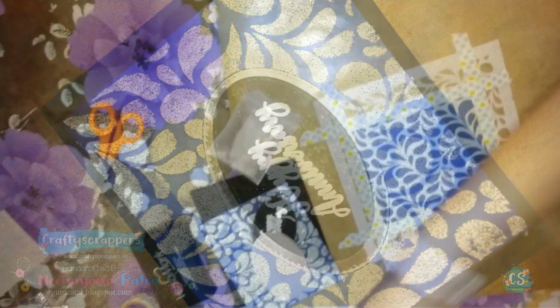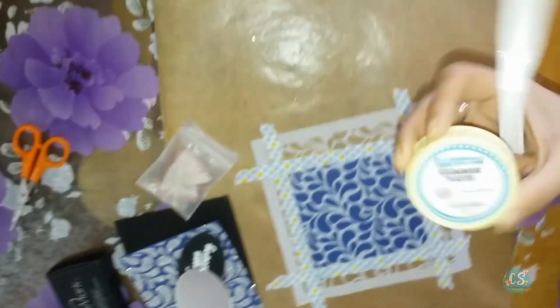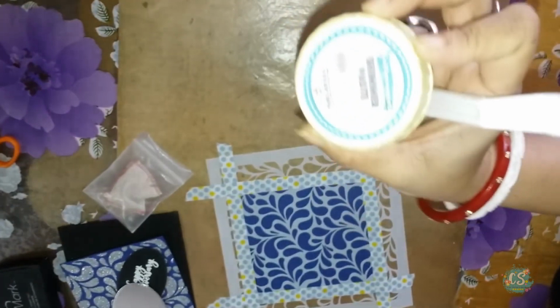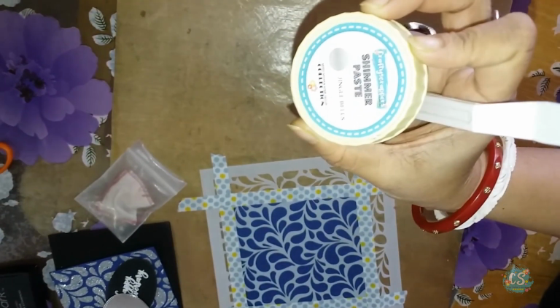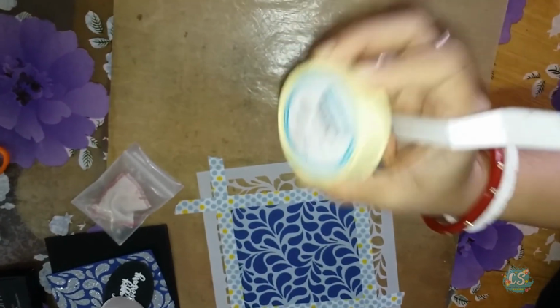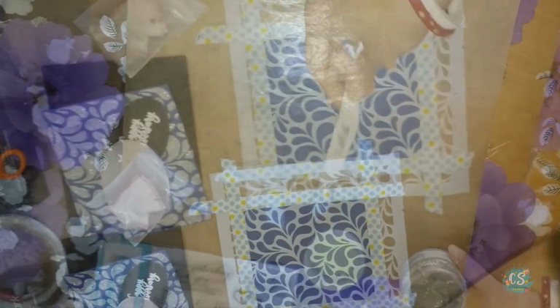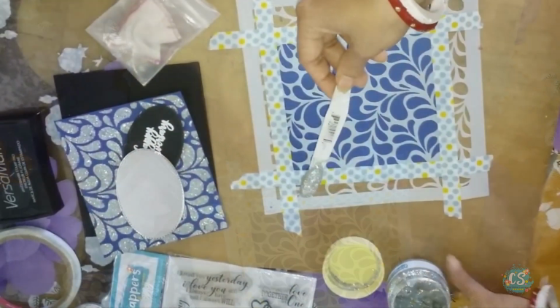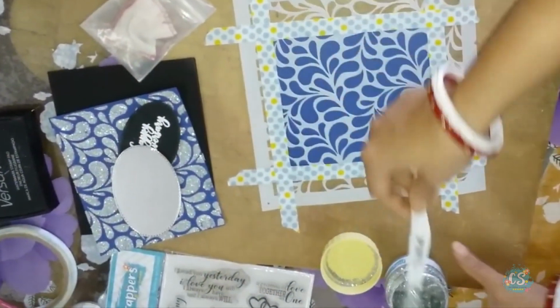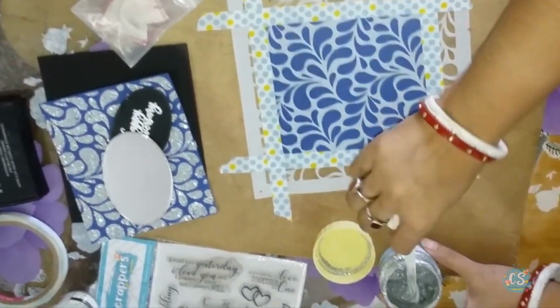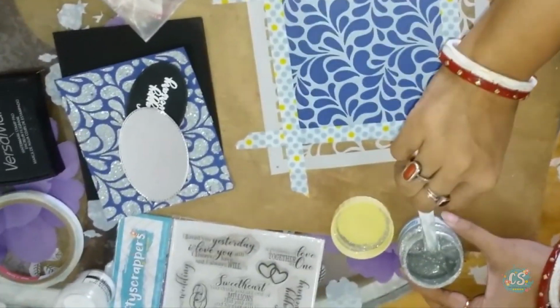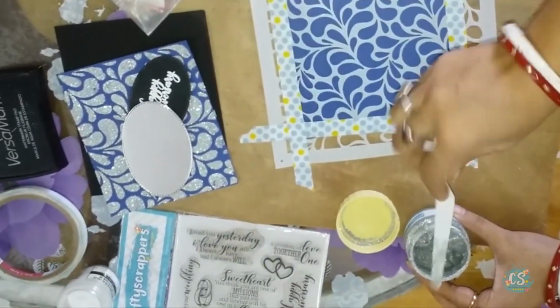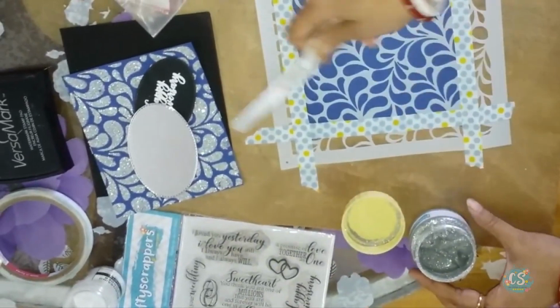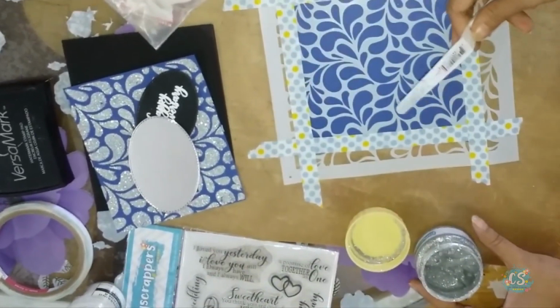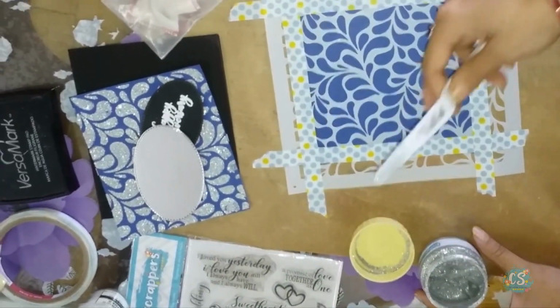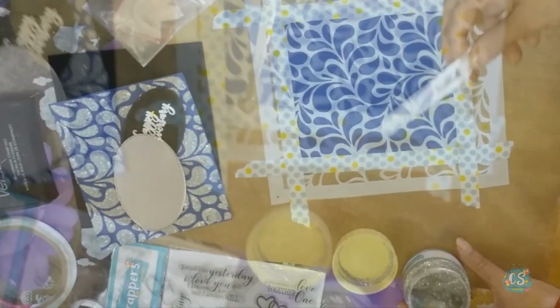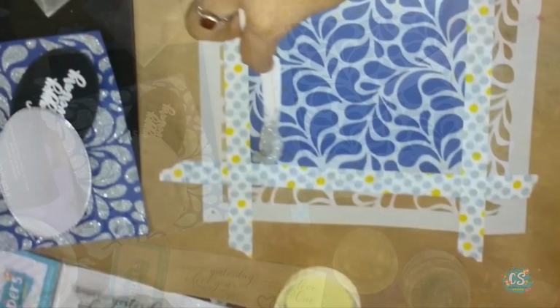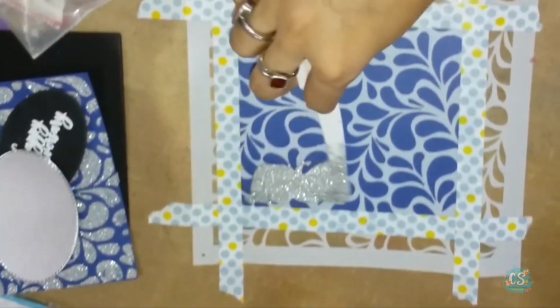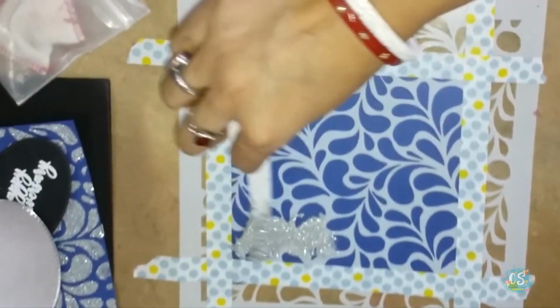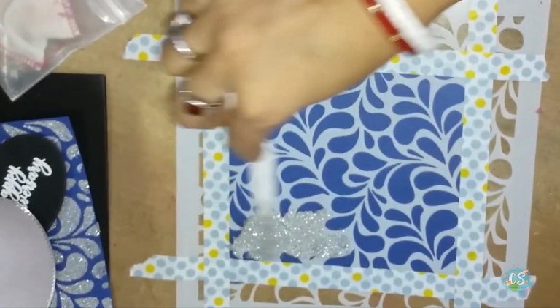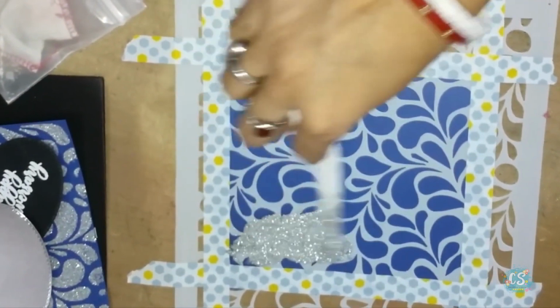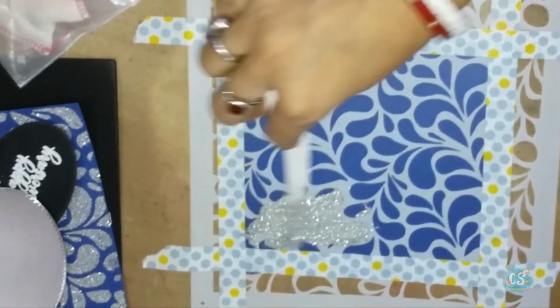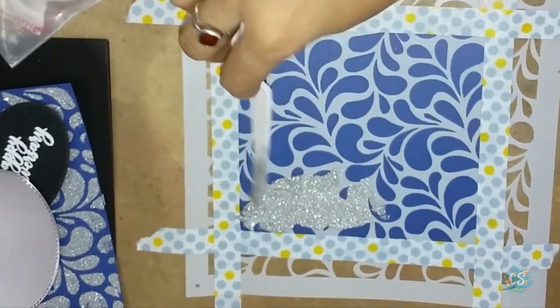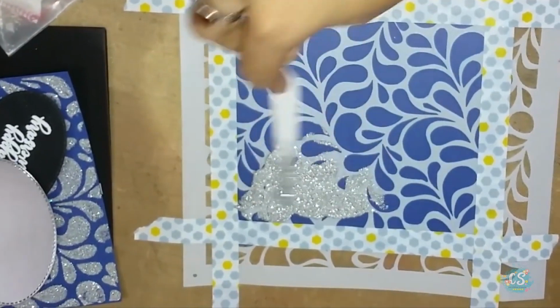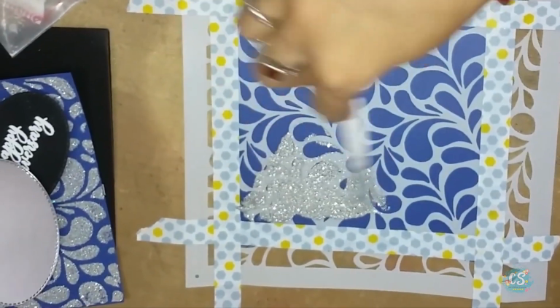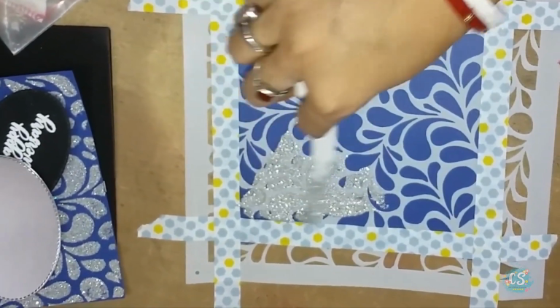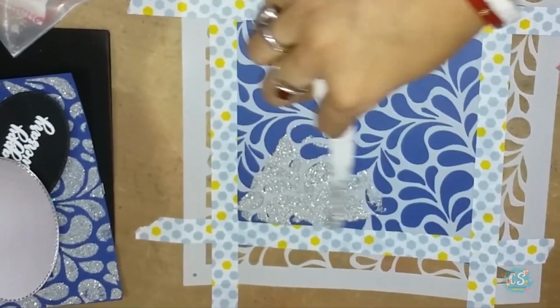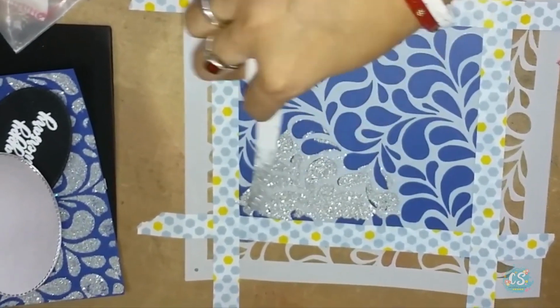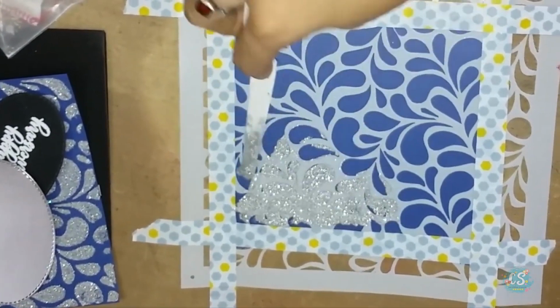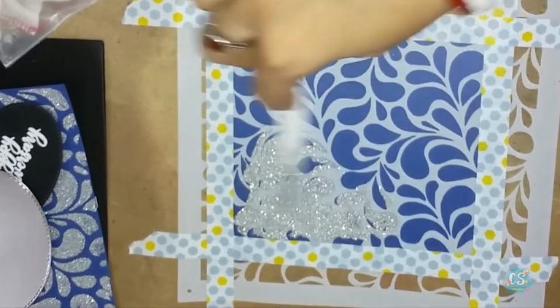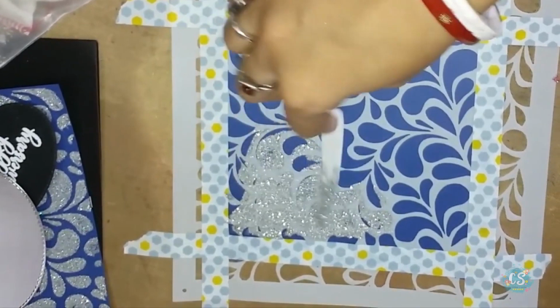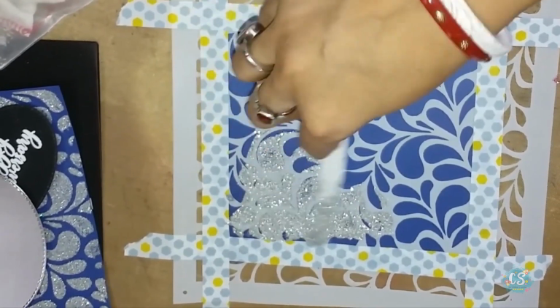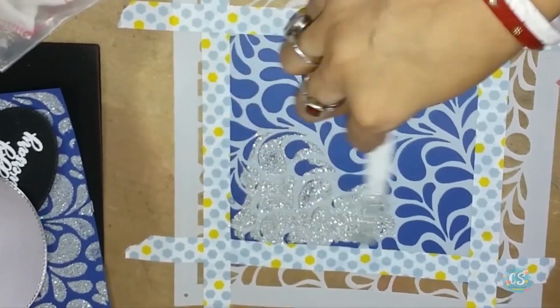So first I am going to use Jingle Bells Shimmer Paste, which is a silver shimmer paste from Crafty Scrapers. I am going to use a spatula to evenly spread the shimmer paste on the blue colour cardstock. See how beautiful it is coming and very easy to use, hassle free.